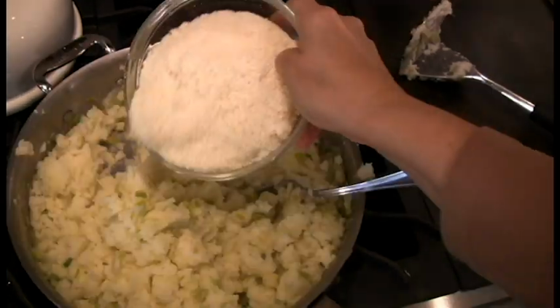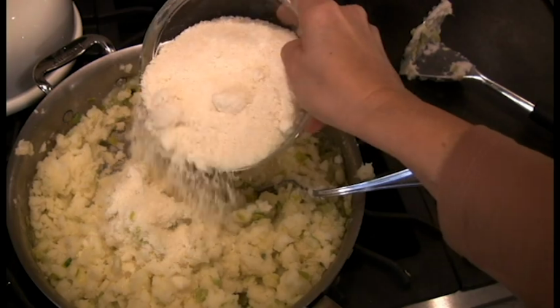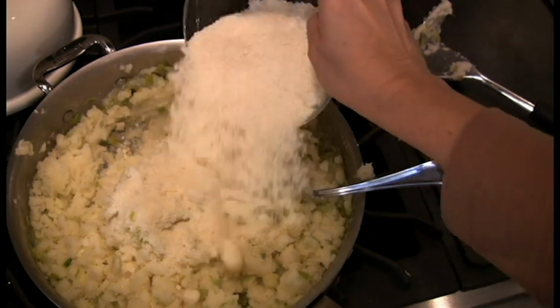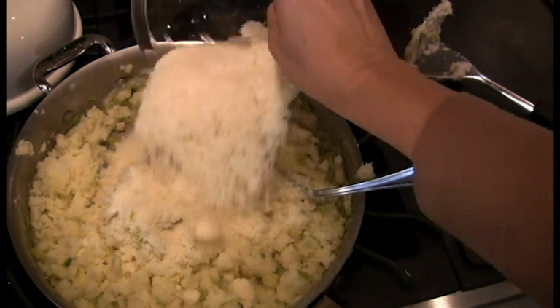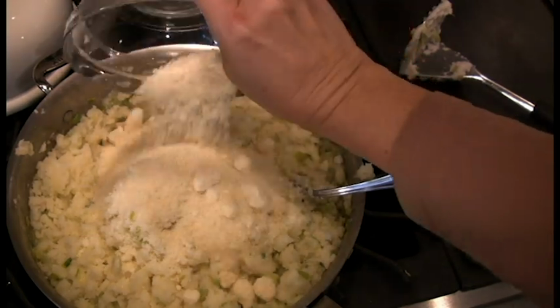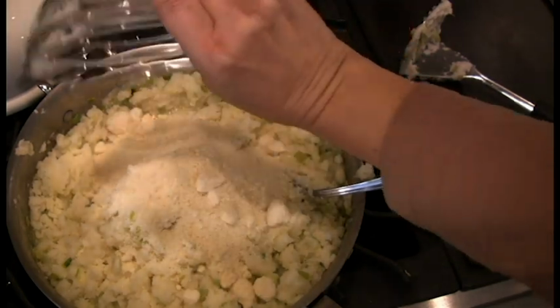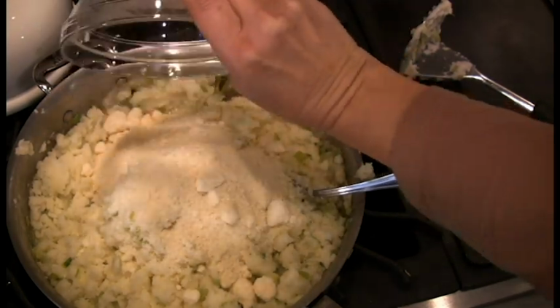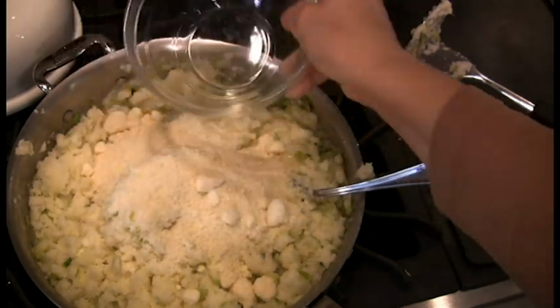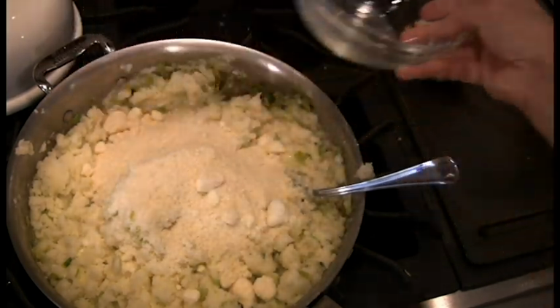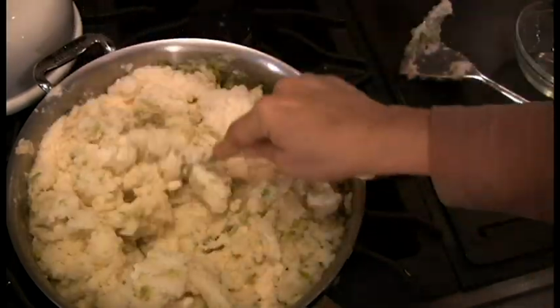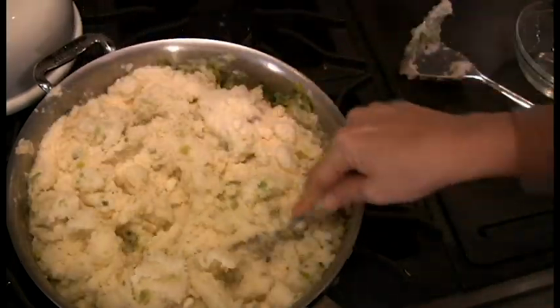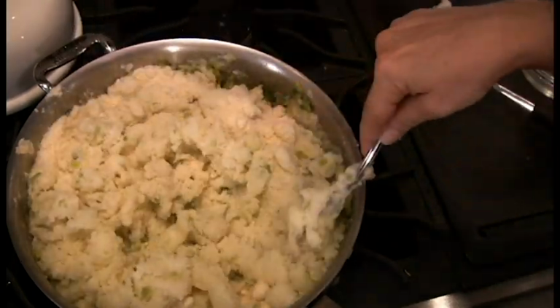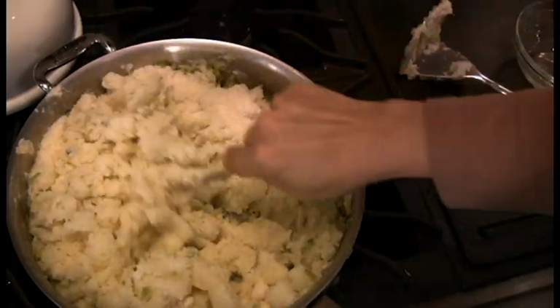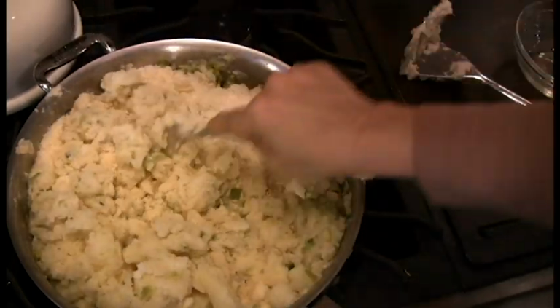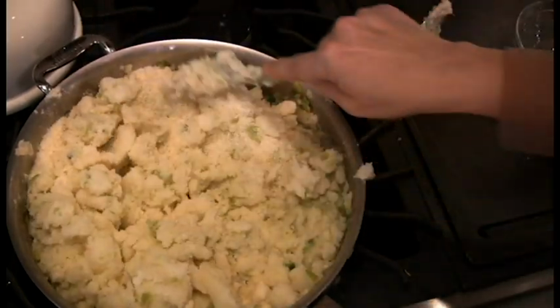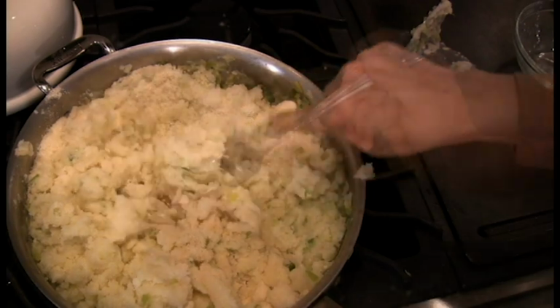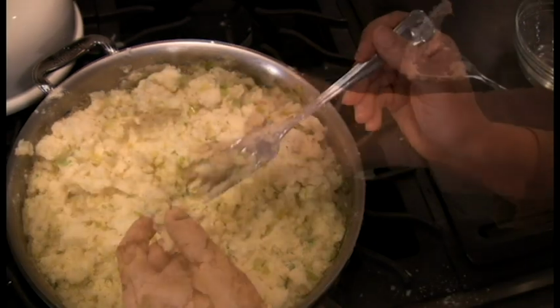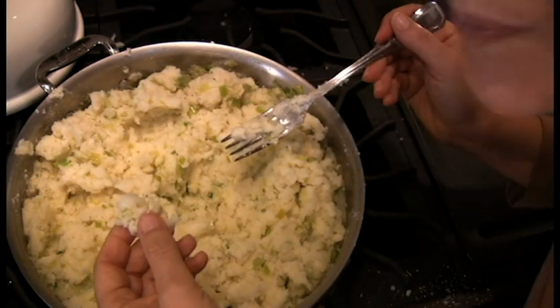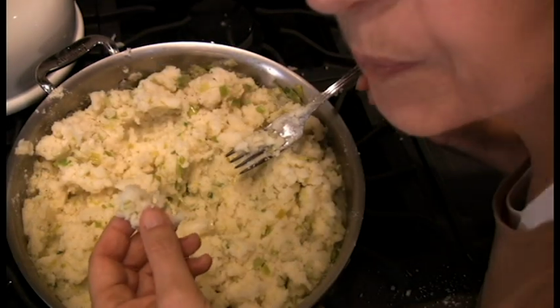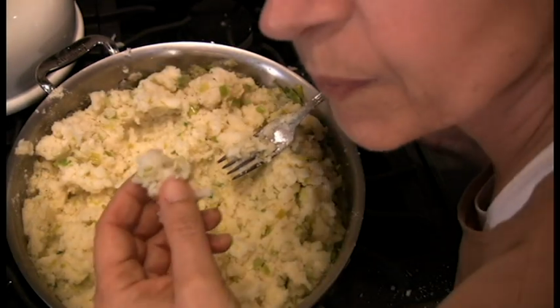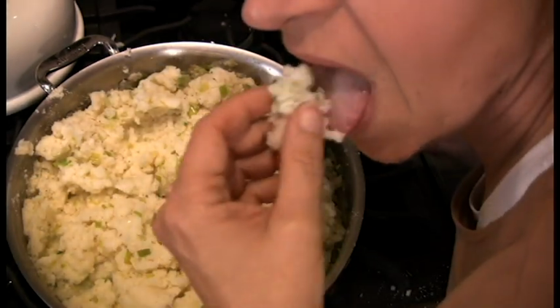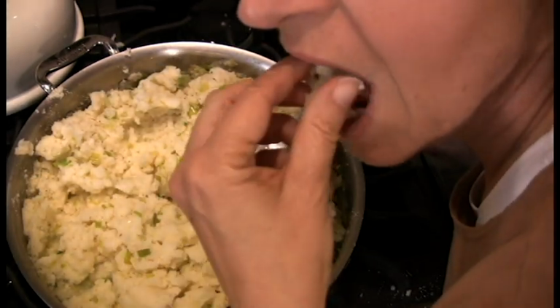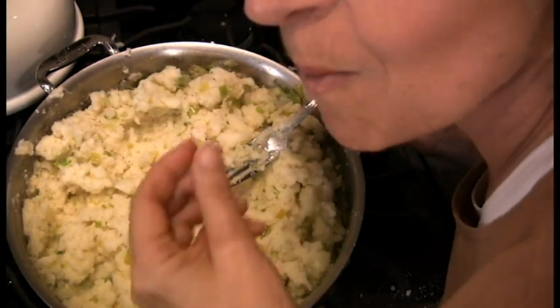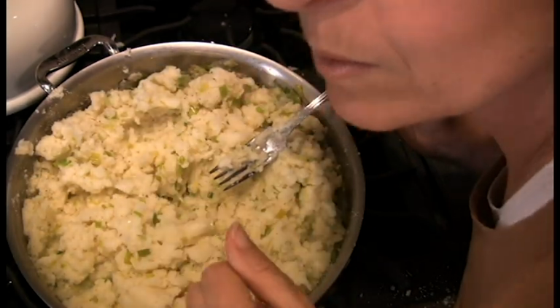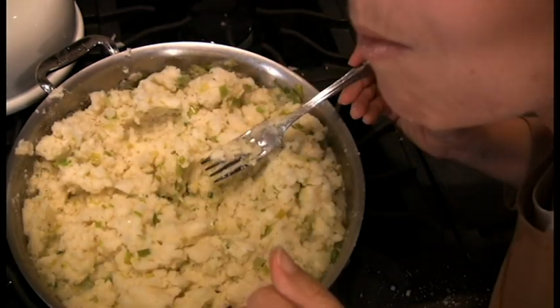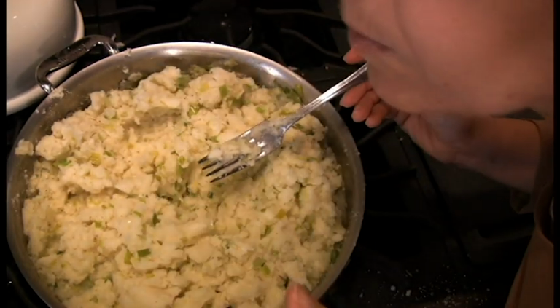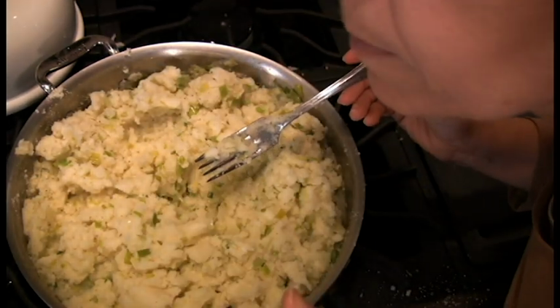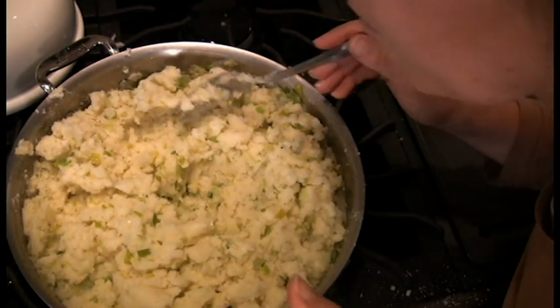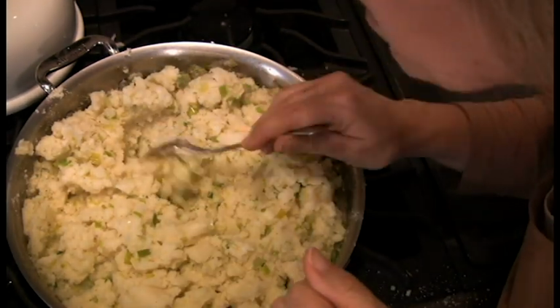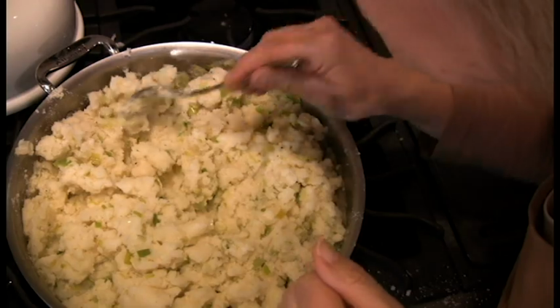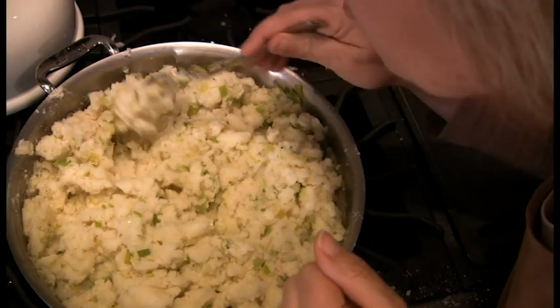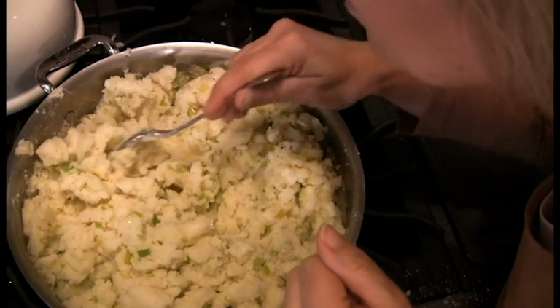Now it's time to add the Parmesan cheese — here's about a cup and a half. Gives it that bite. Mmm, it's good.